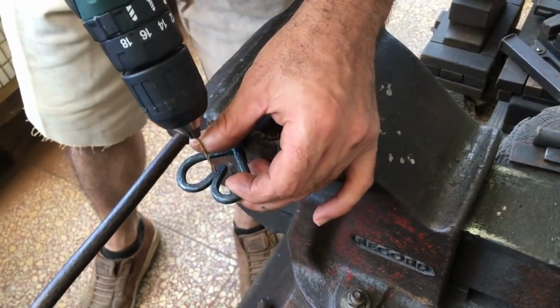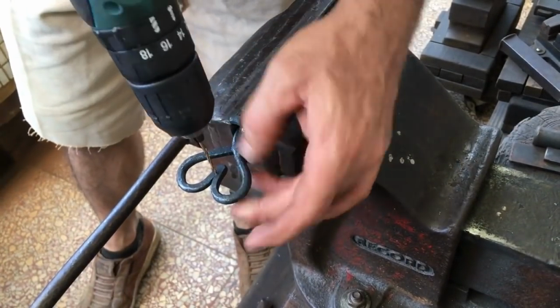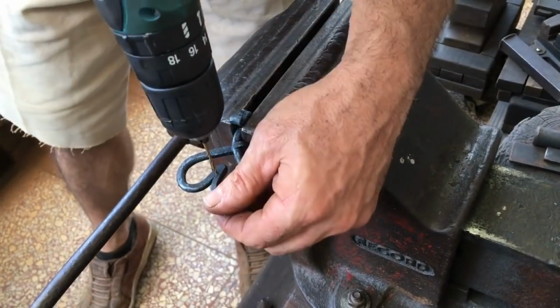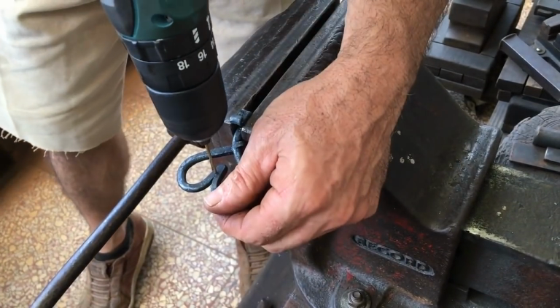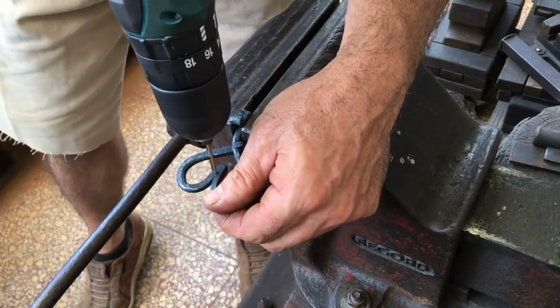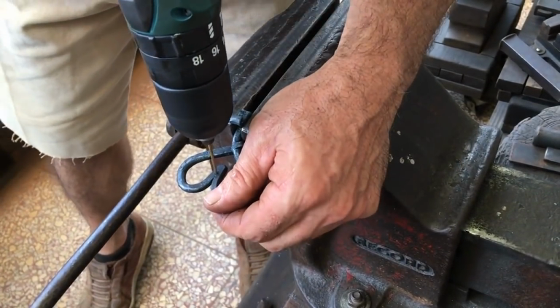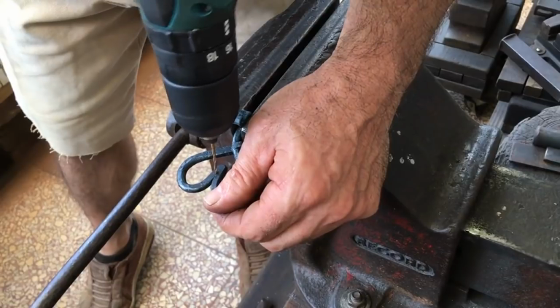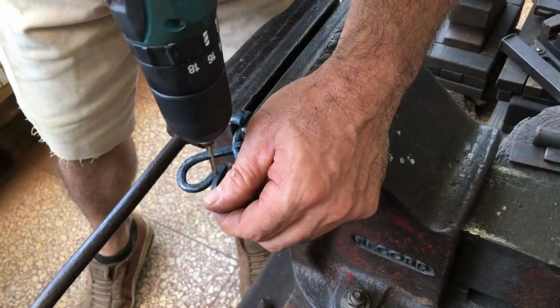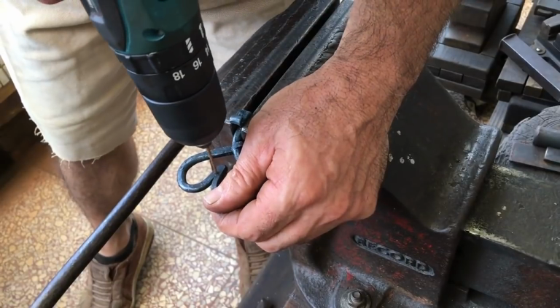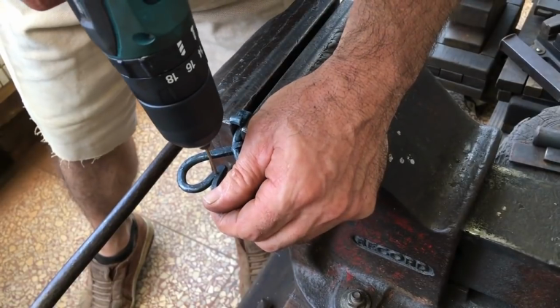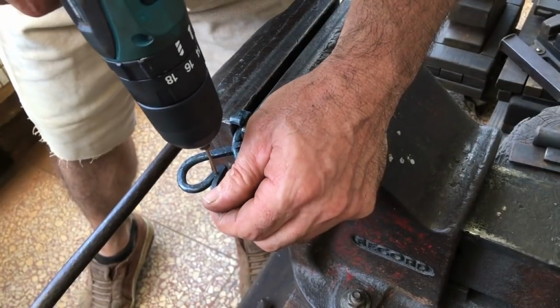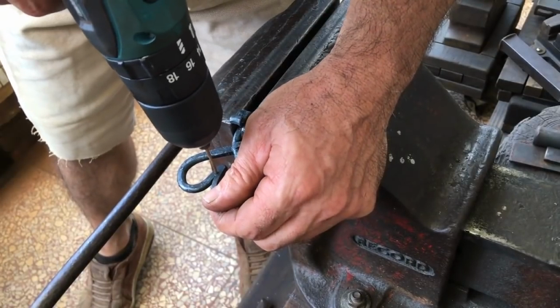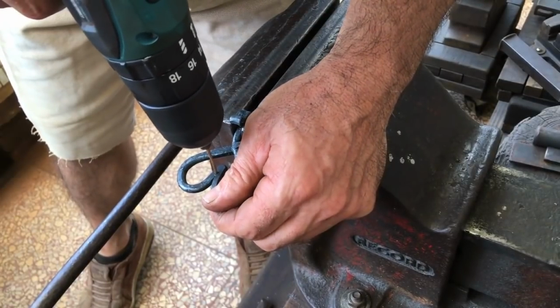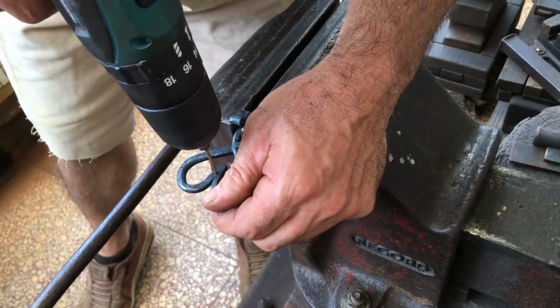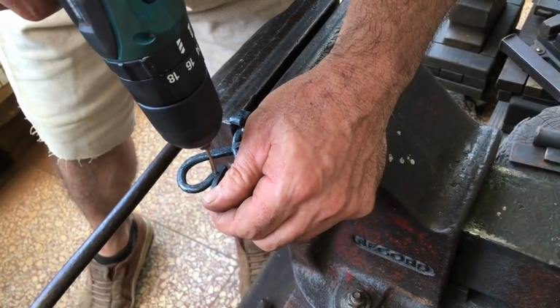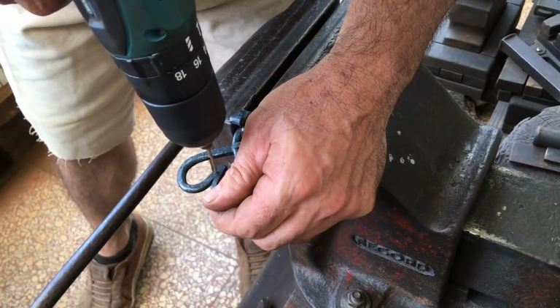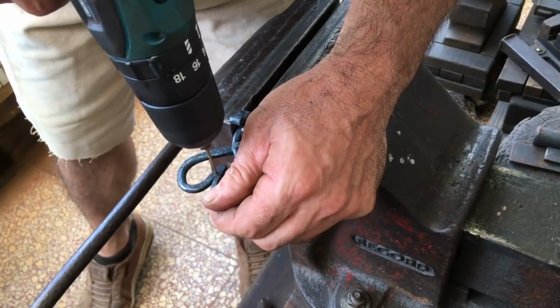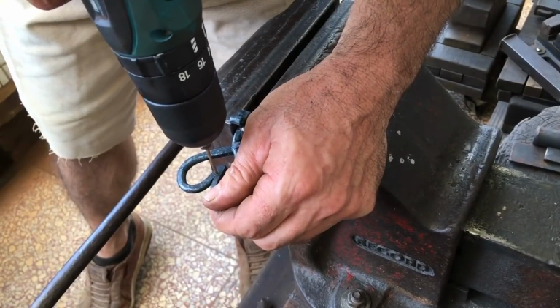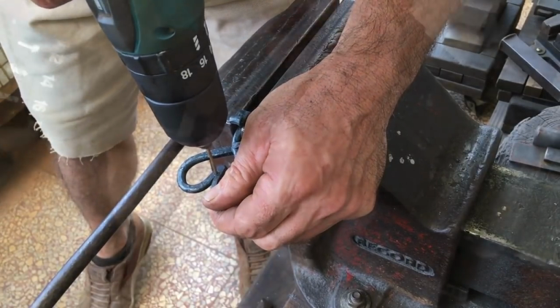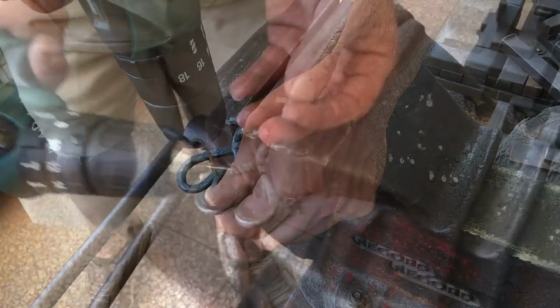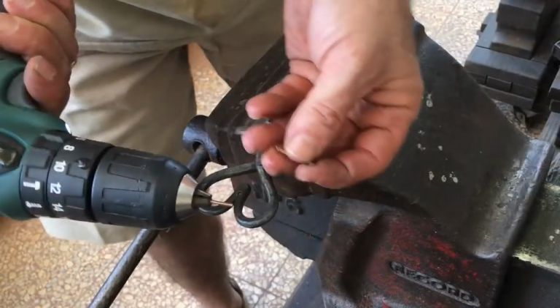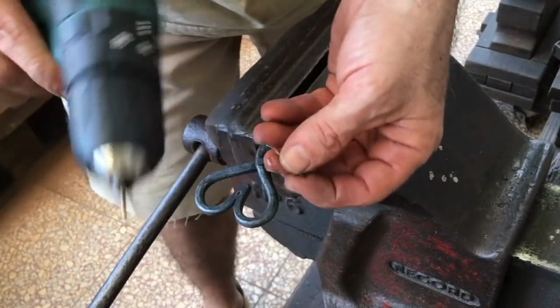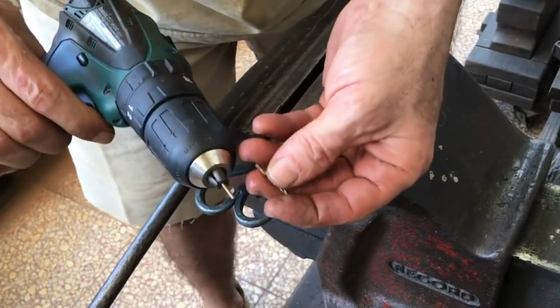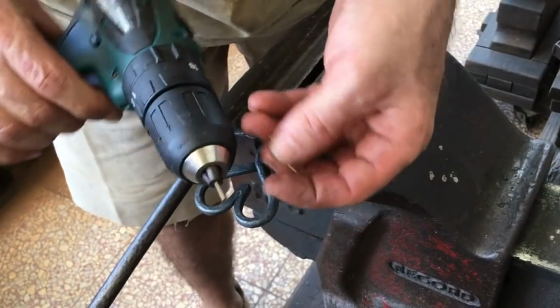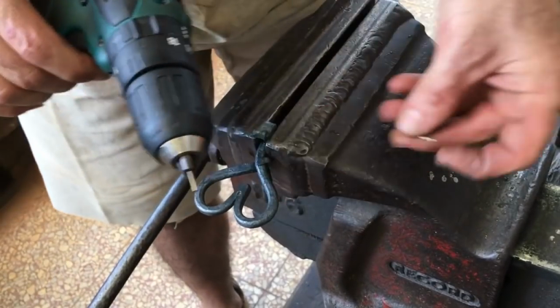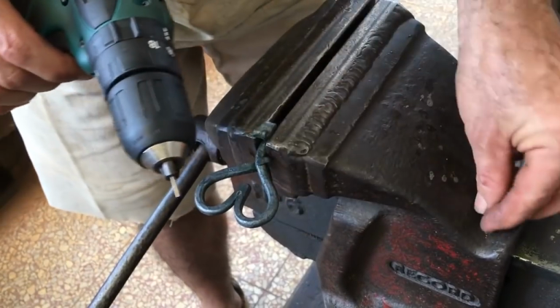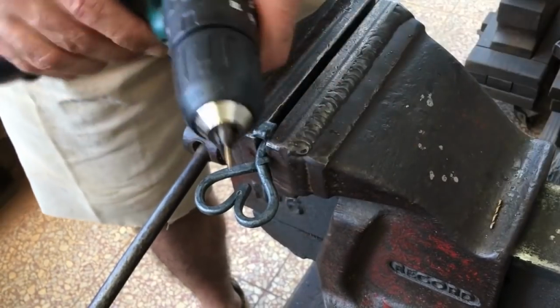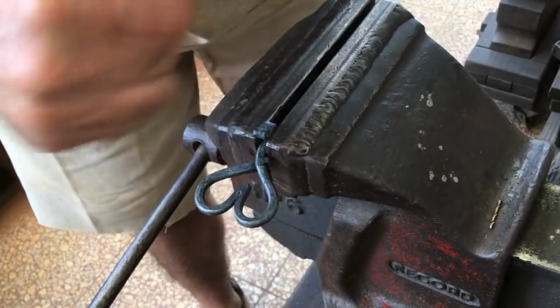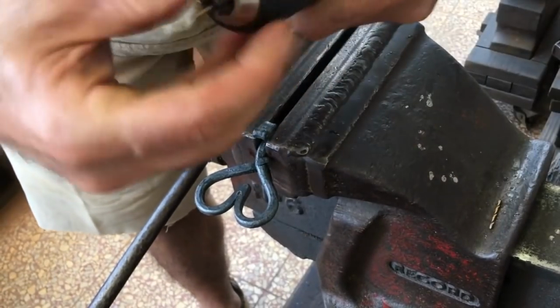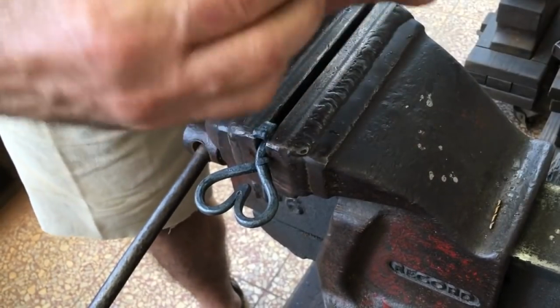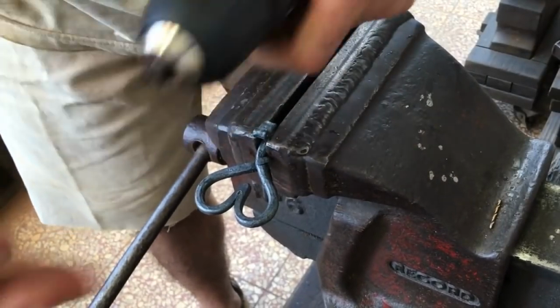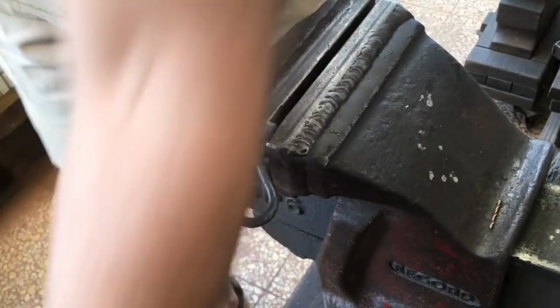This is a cheap two millimeter drill bit — I'm not expecting it to do much. And as expected, after getting about a quarter of the way through, it broke.